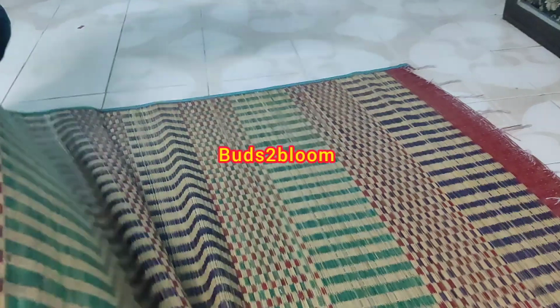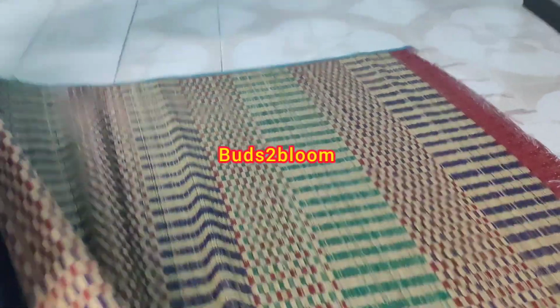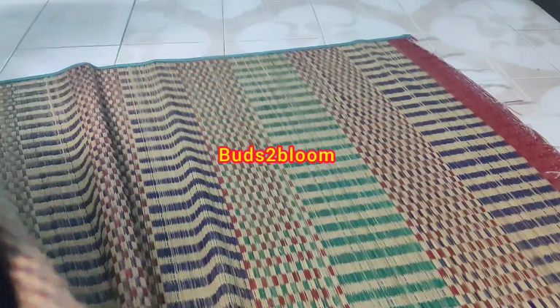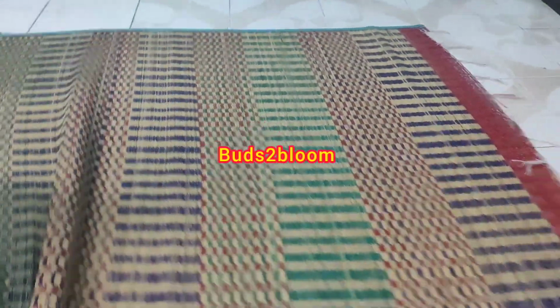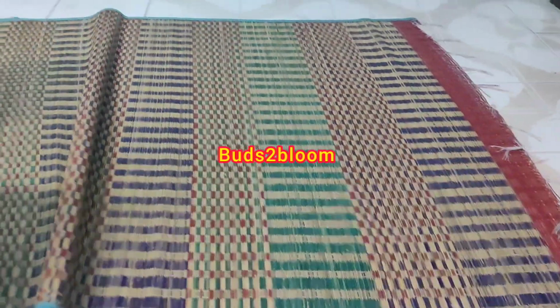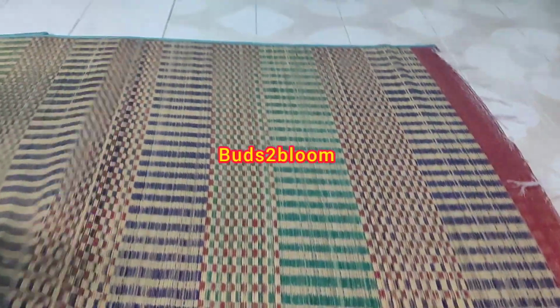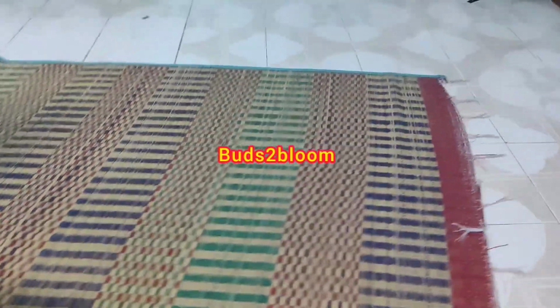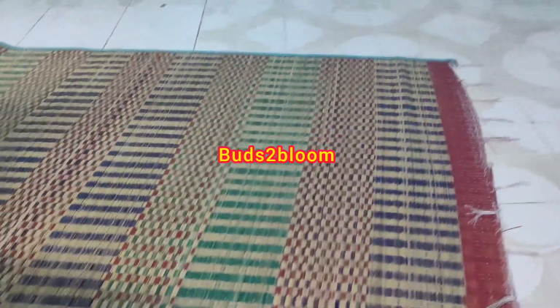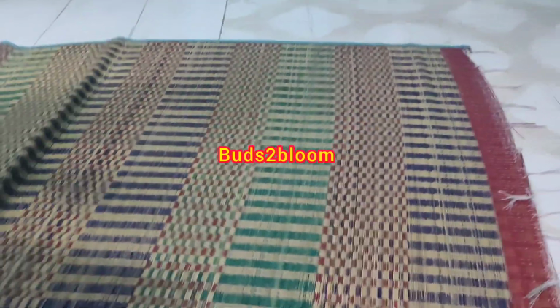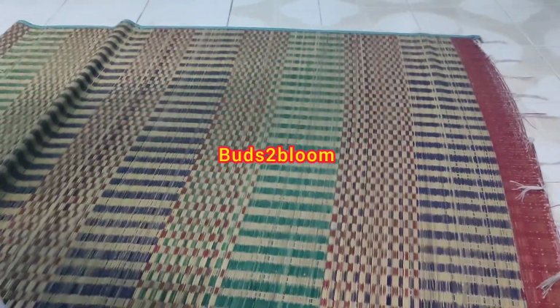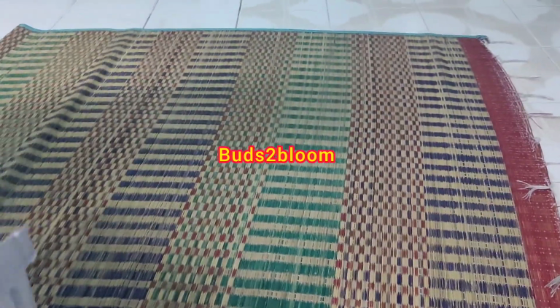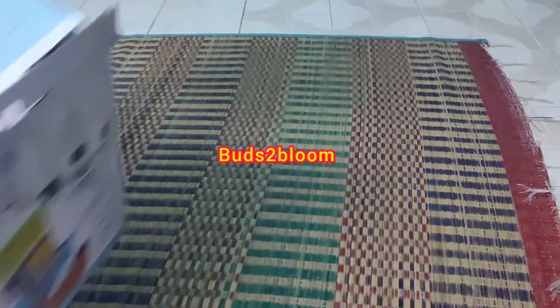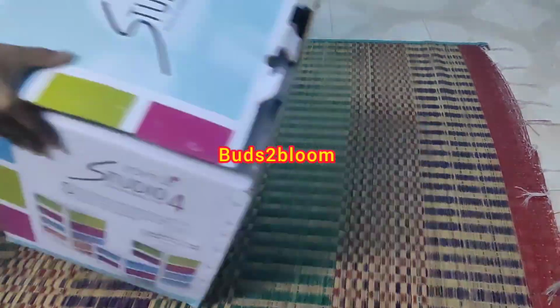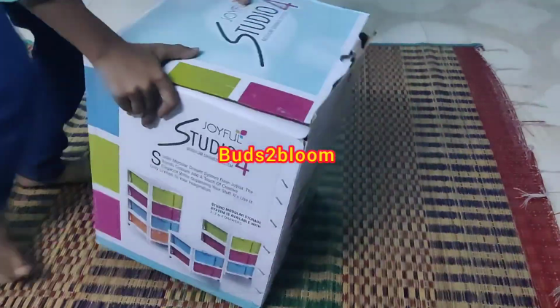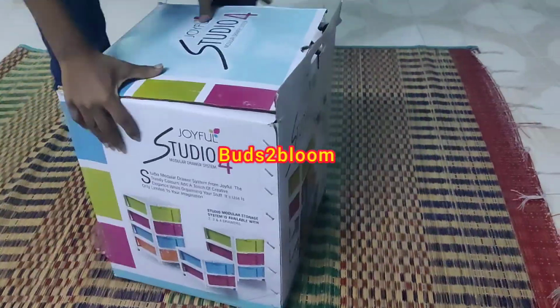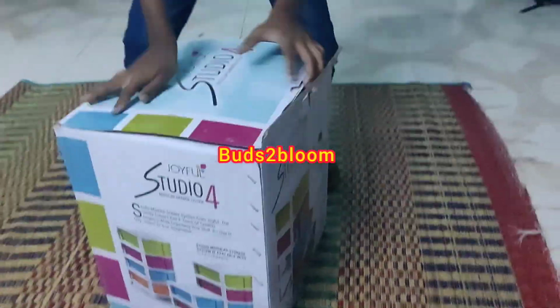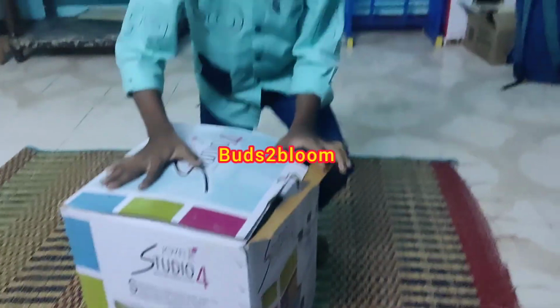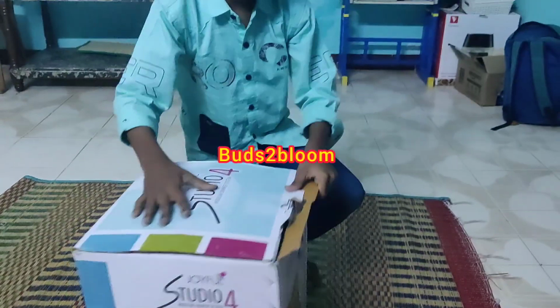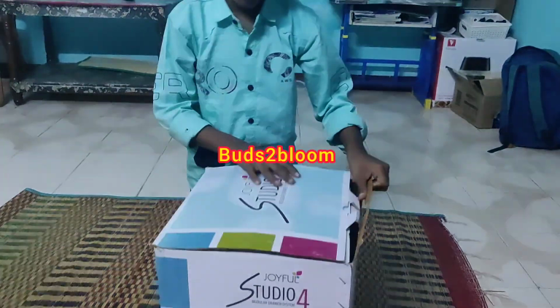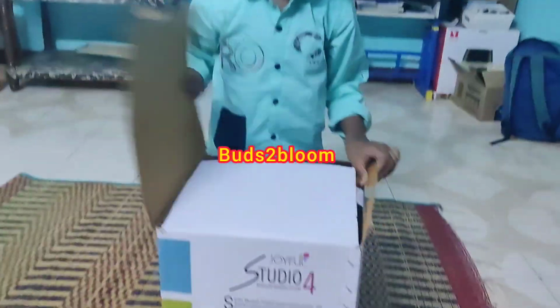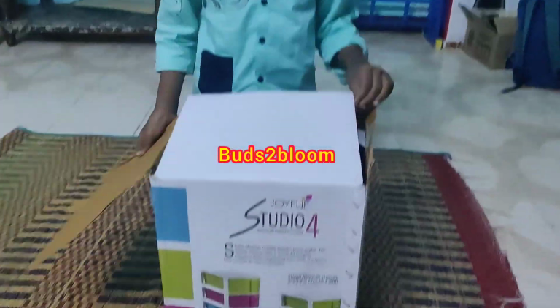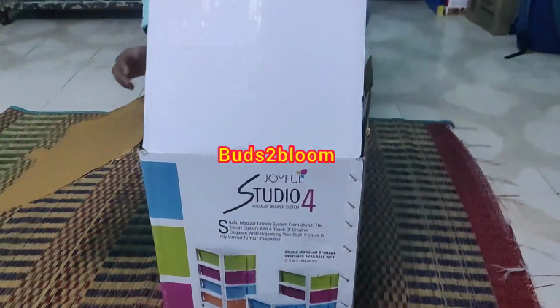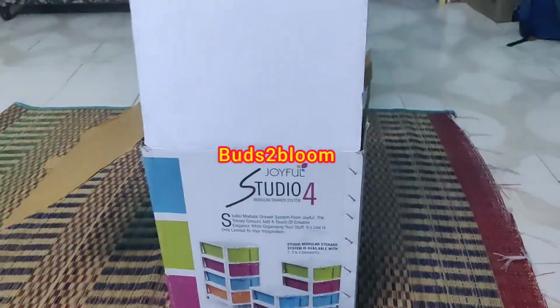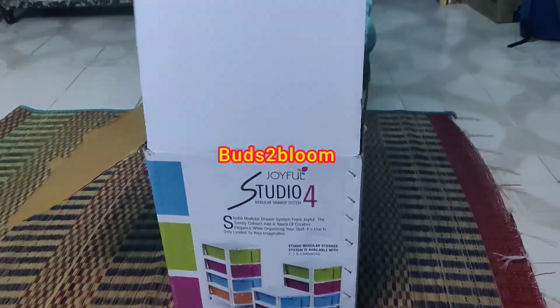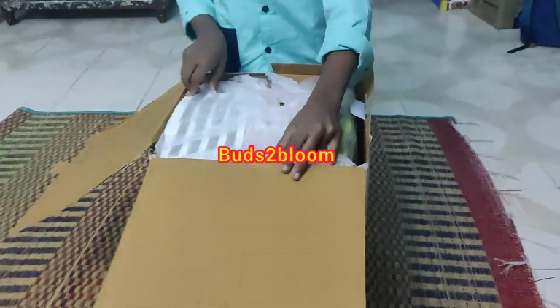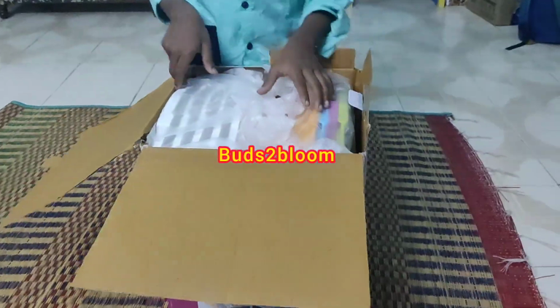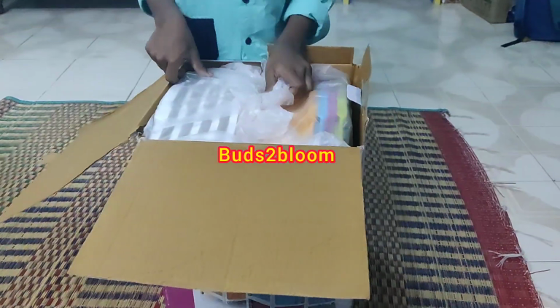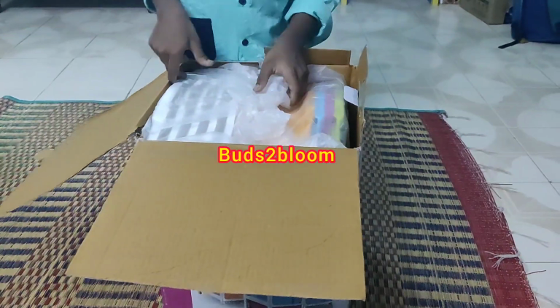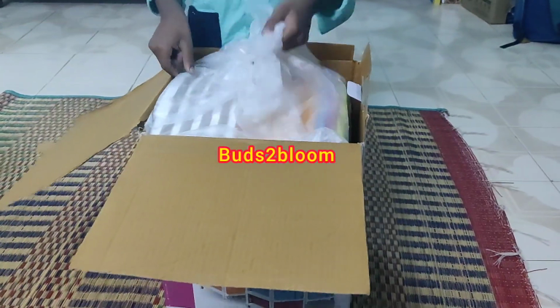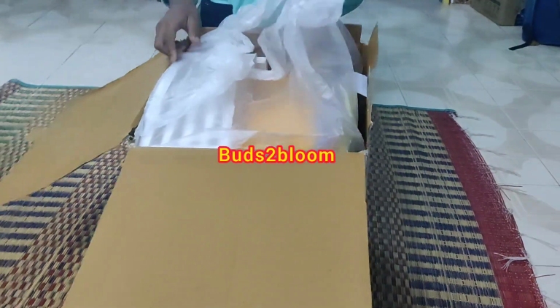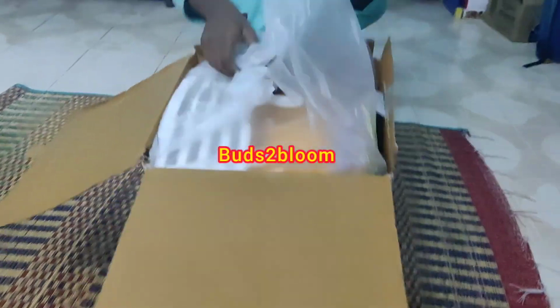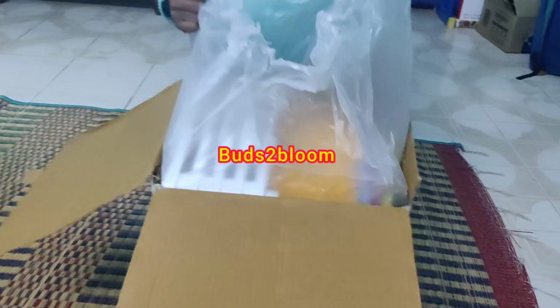Hello friends, welcome to Buds2BD. How are you? I will bring a quick unboxing and a quick review that I am going to share with you. I am going to review a D-Mart organizer.